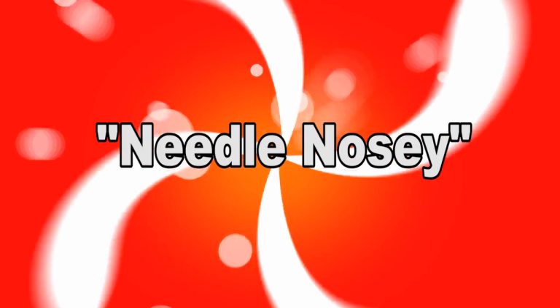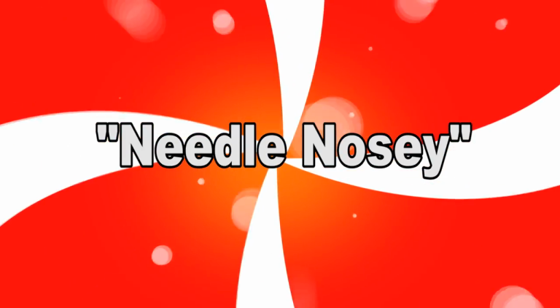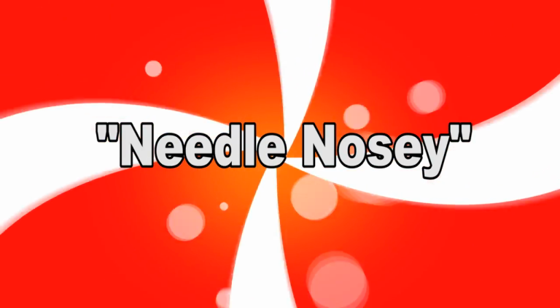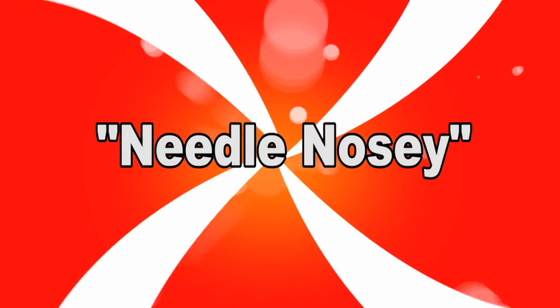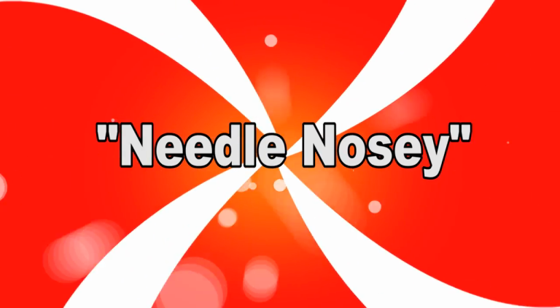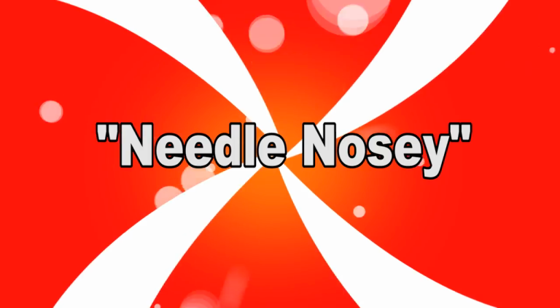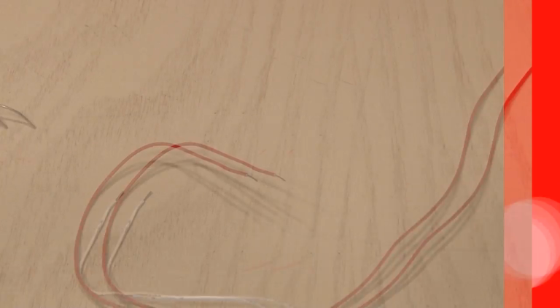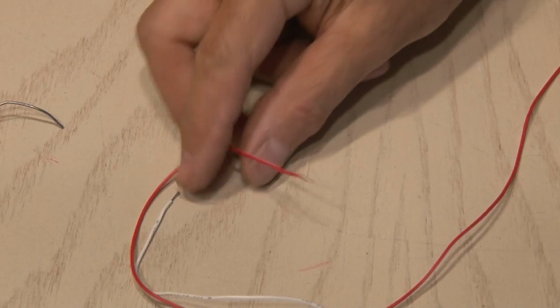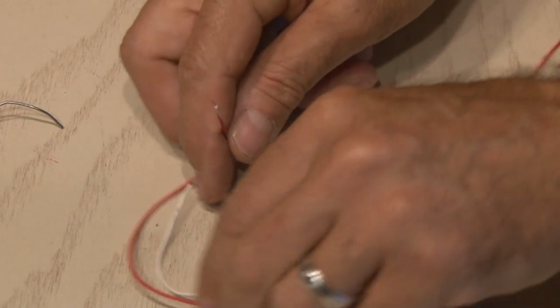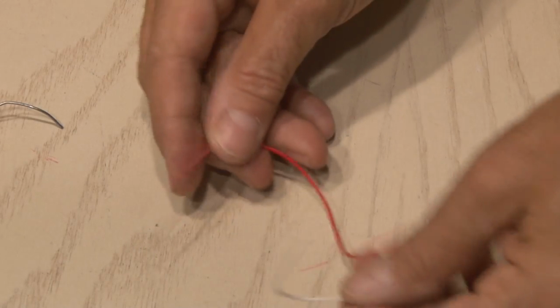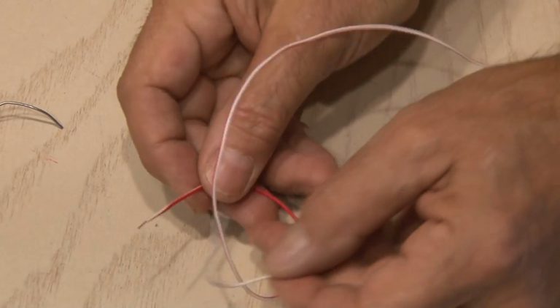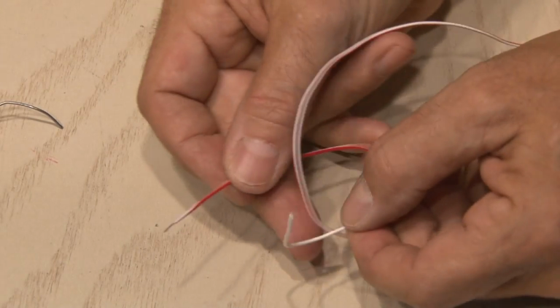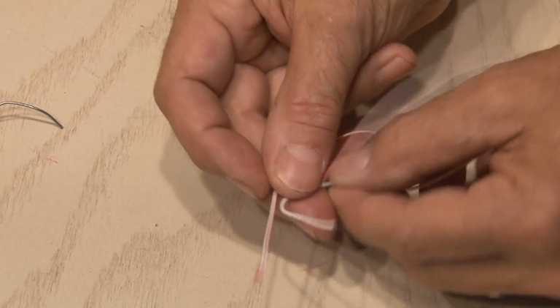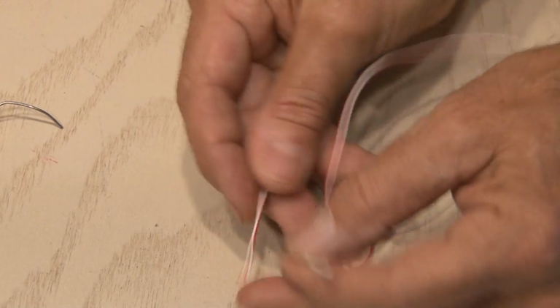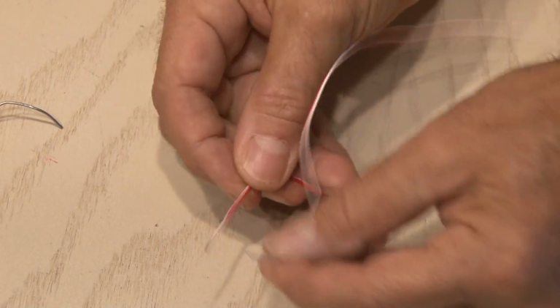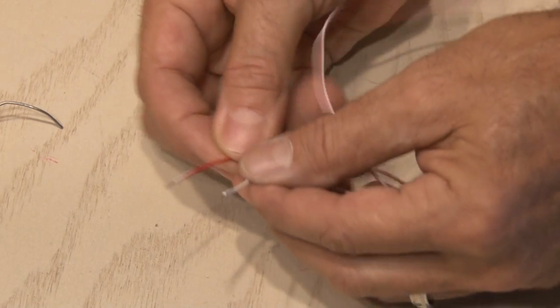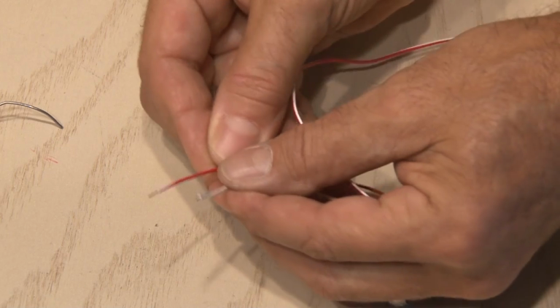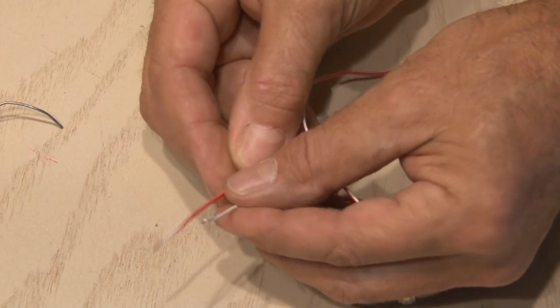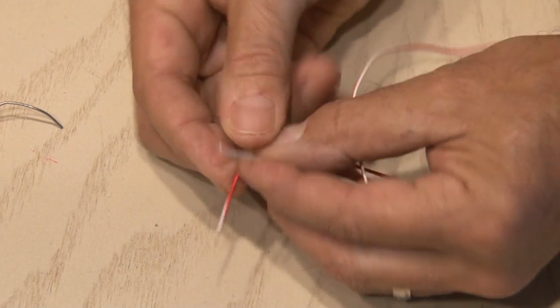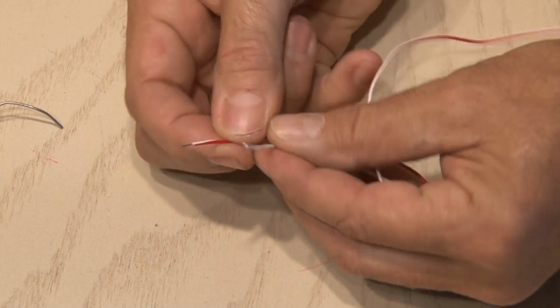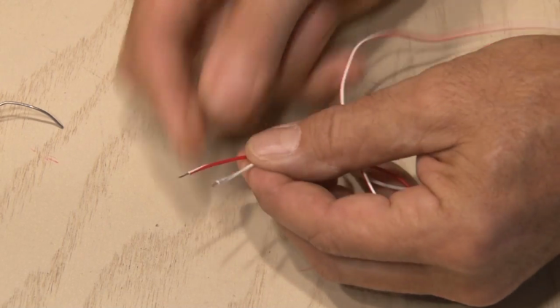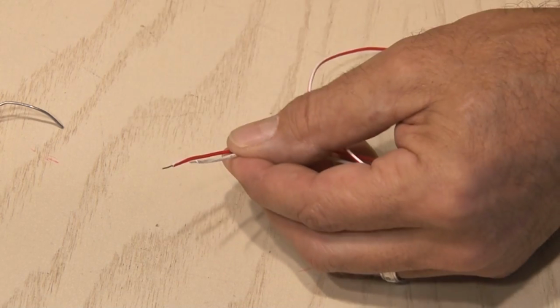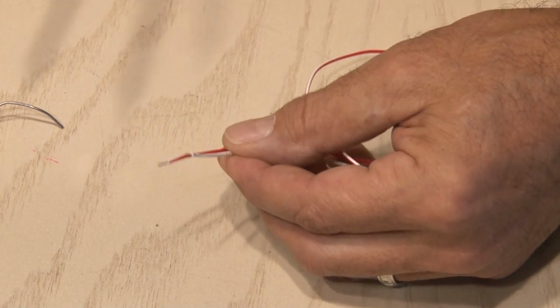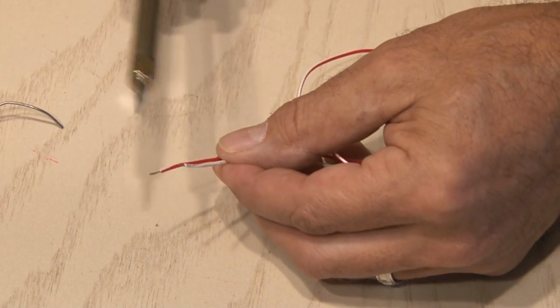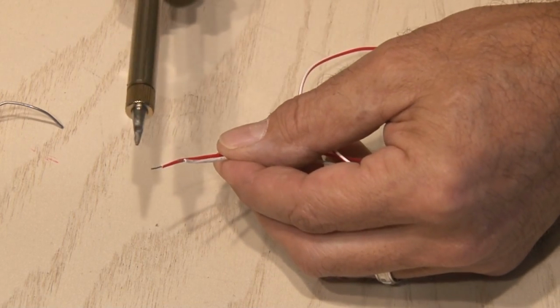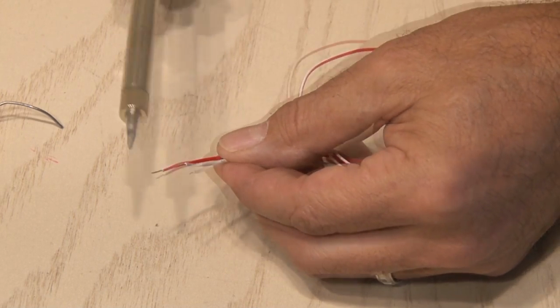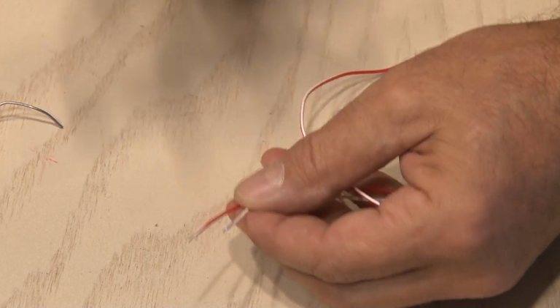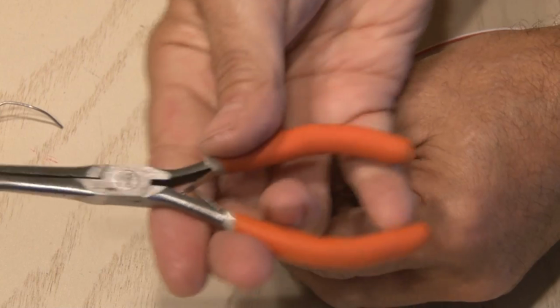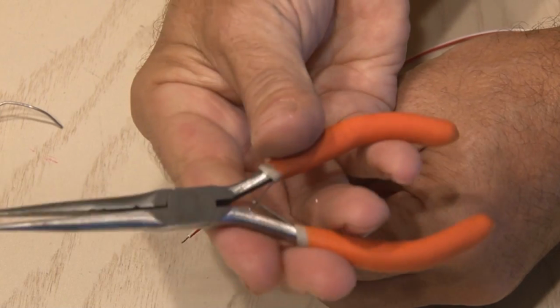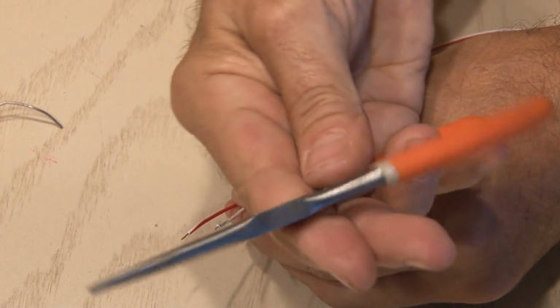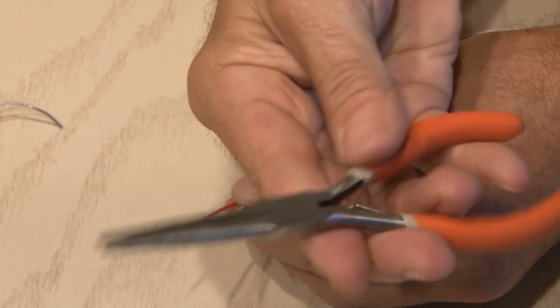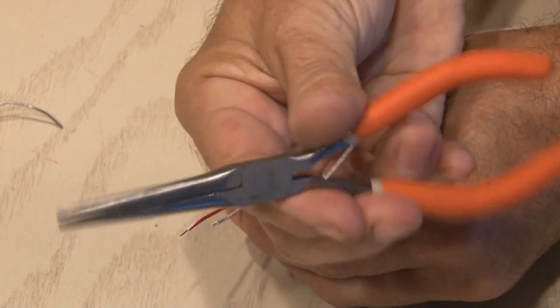Needle nosy. I spend a lot of time working on circuits and soldering wires, and sometimes holding those two wires together can be a pain. If you don't have a clamp or a hemostat, you can make one out of an ordinary pair of needle-nose pliers.